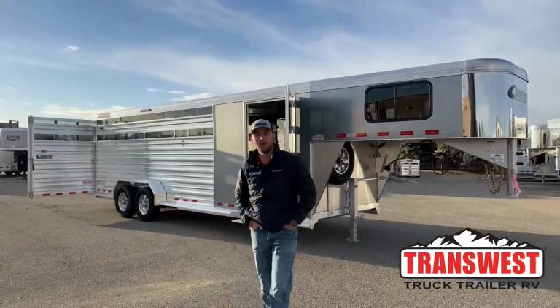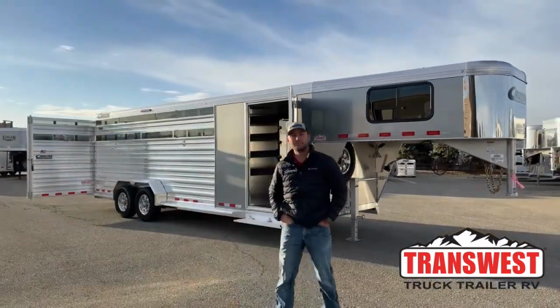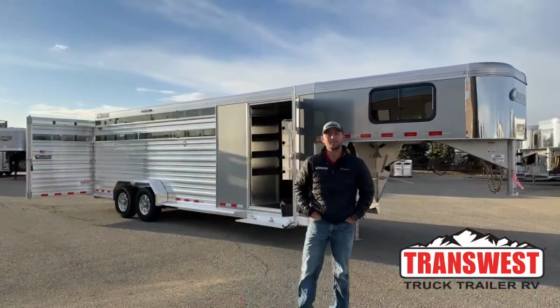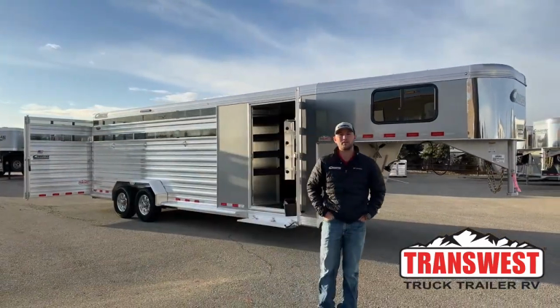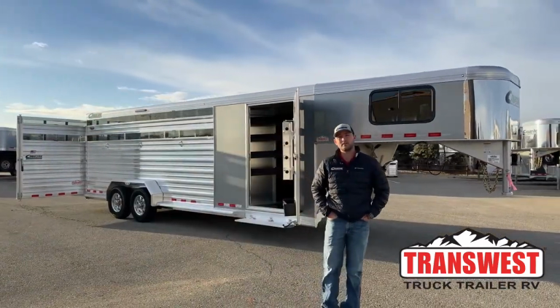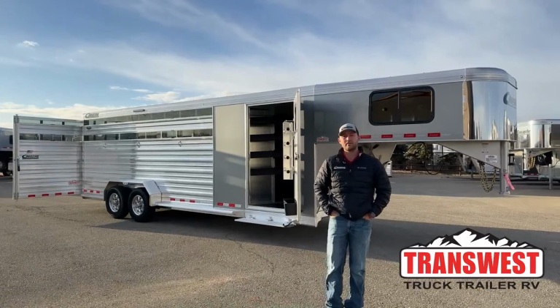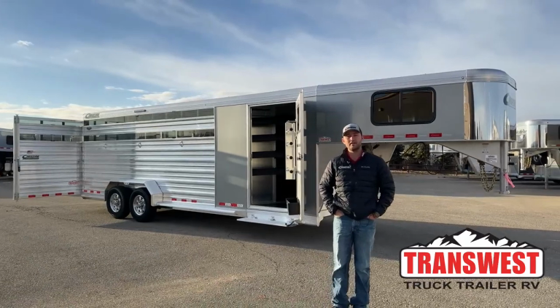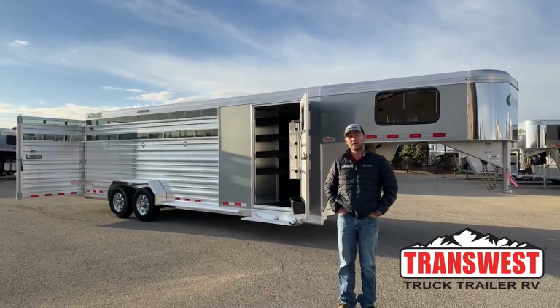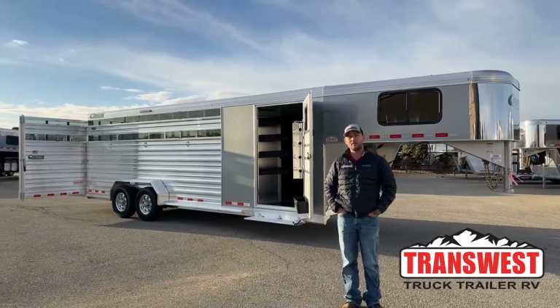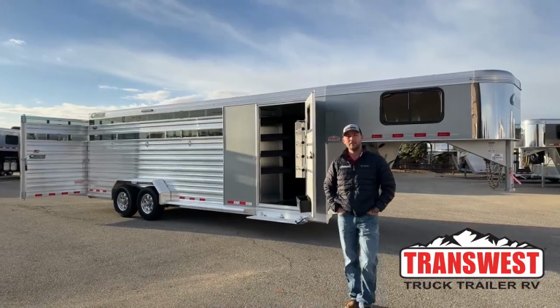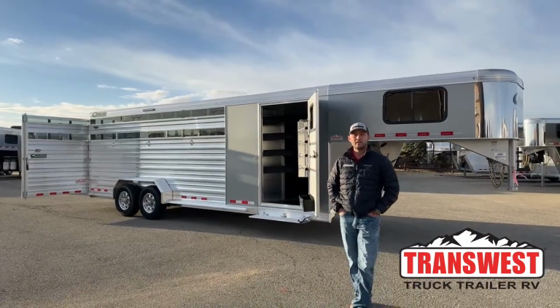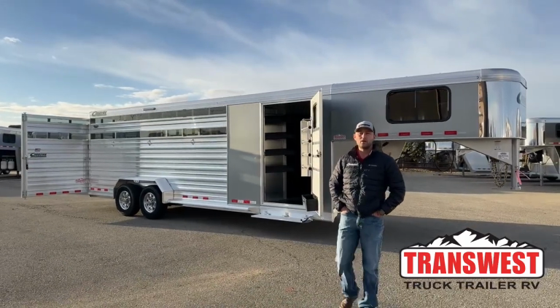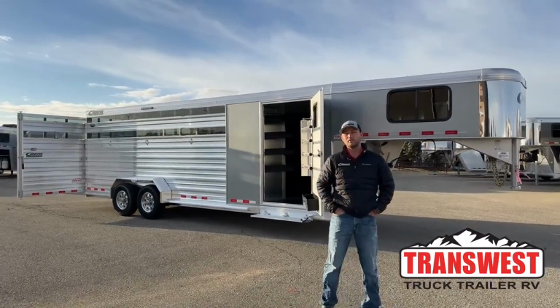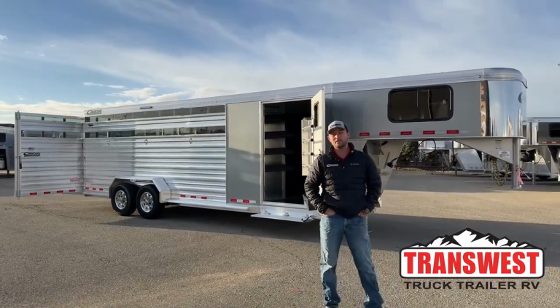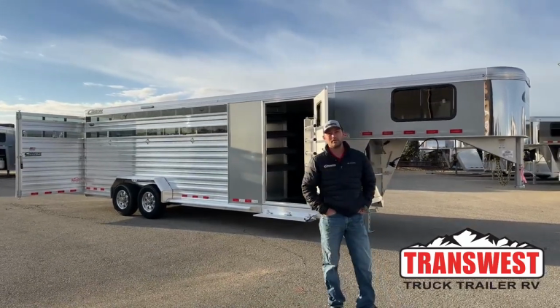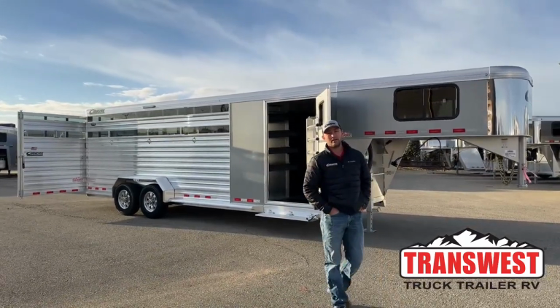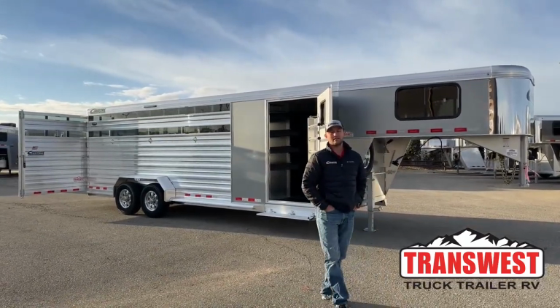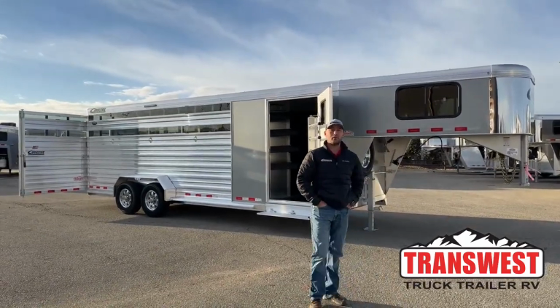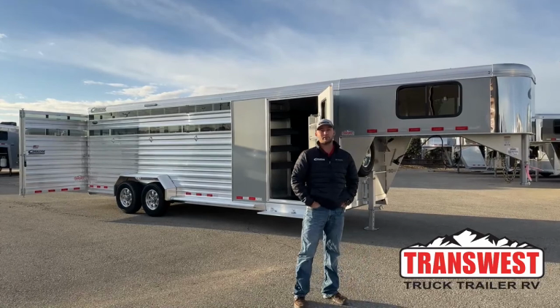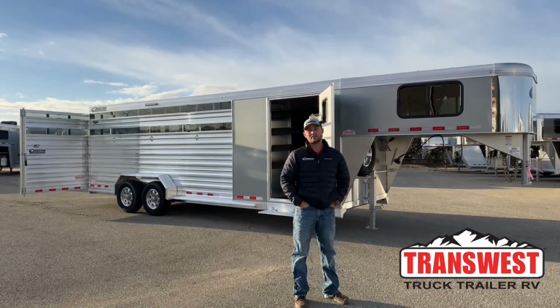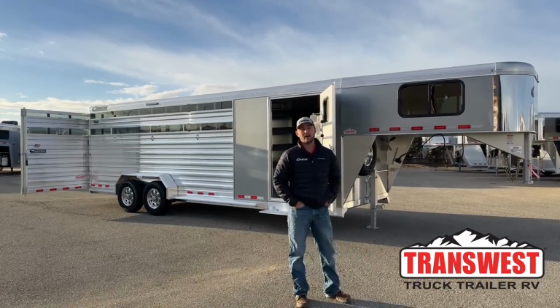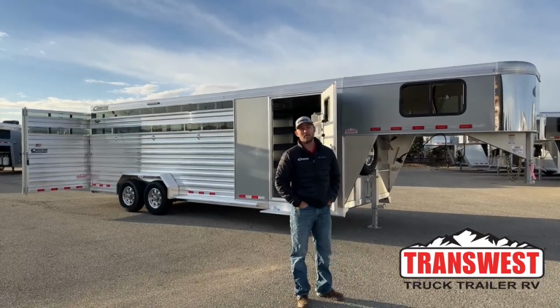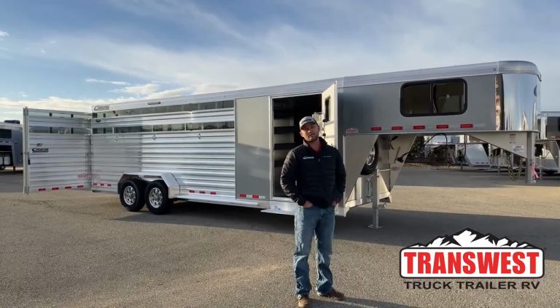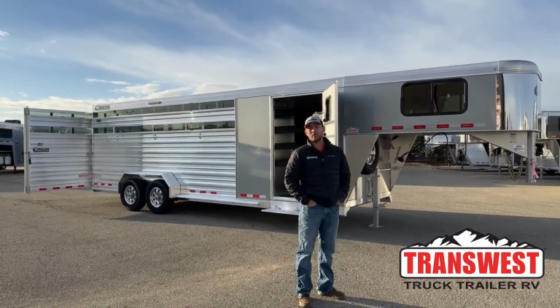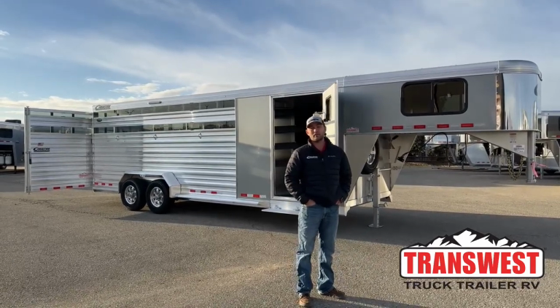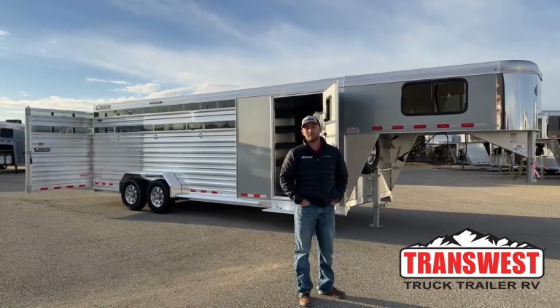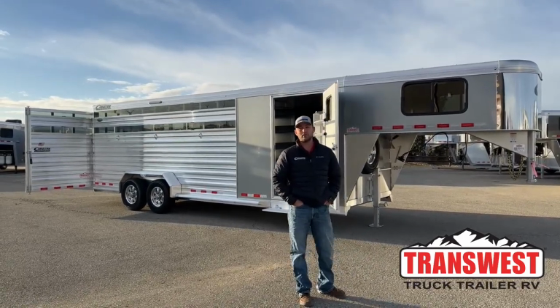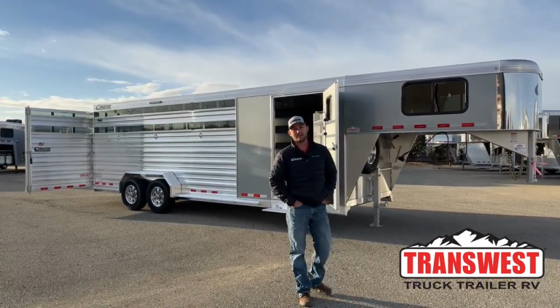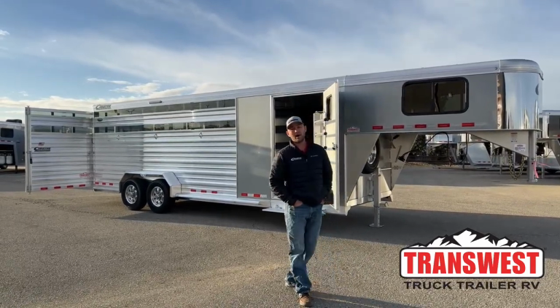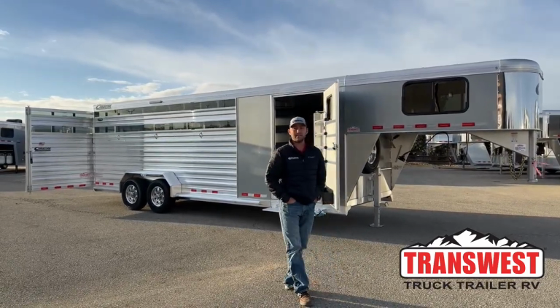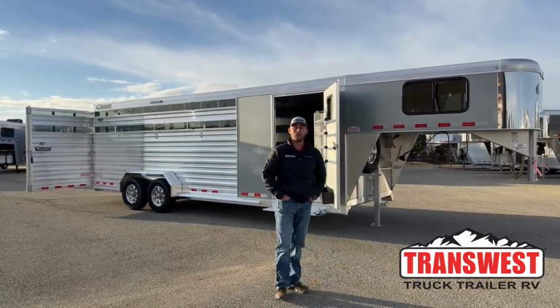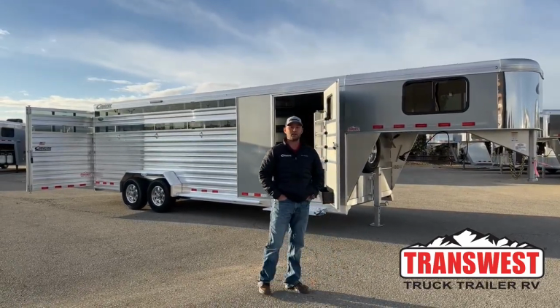Hi, I'm Tanner with TransWest Truck Trailer RV here in Frederick, Colorado. Today we're going to go over a new inventory unit. This is a Cimarron Lone Star stock combo. This trailer is 24 foot on the floor, 6'10 wide, and 7'1 tall.